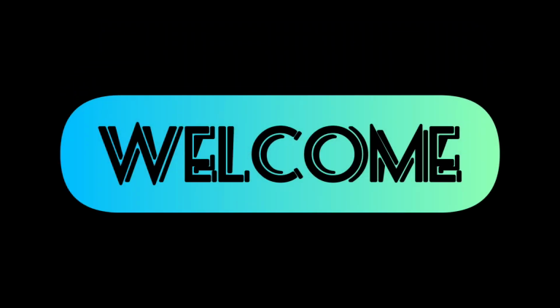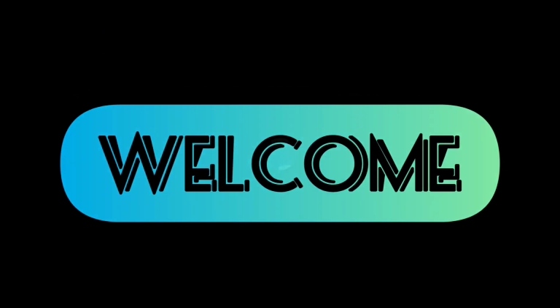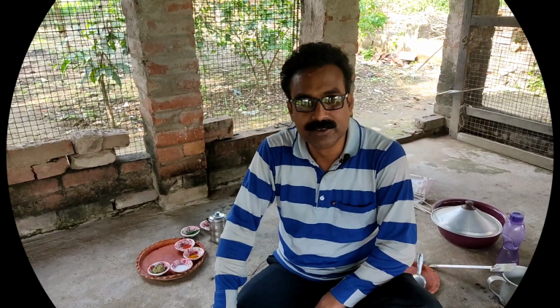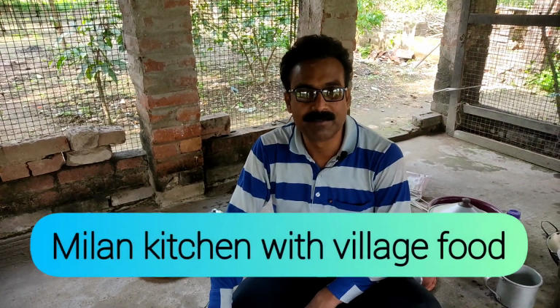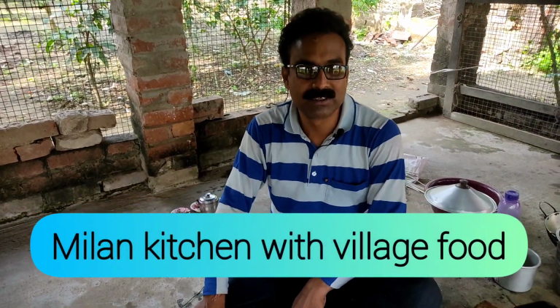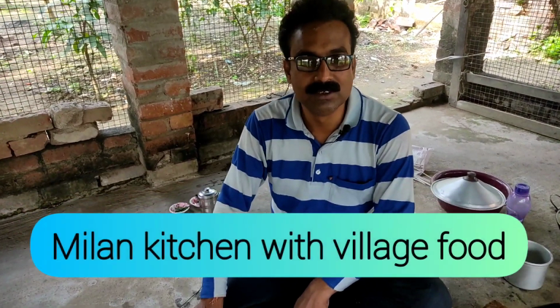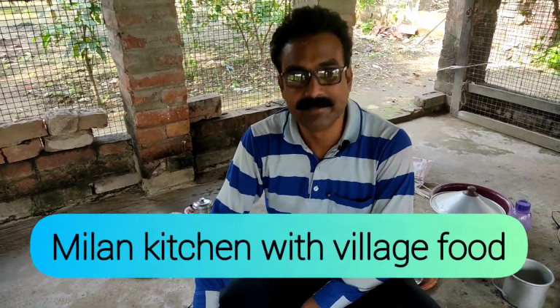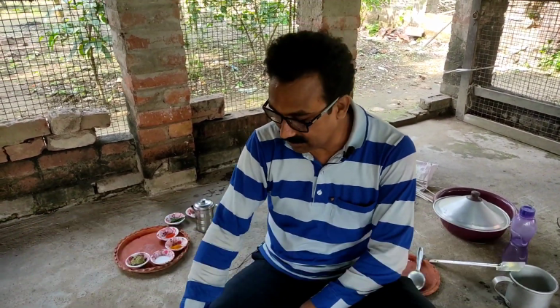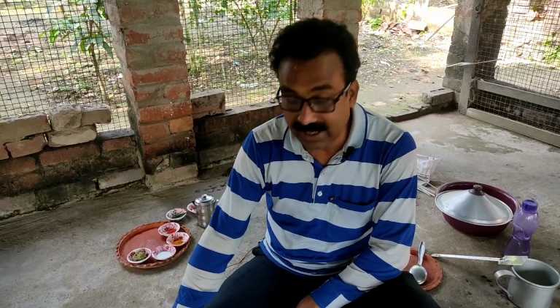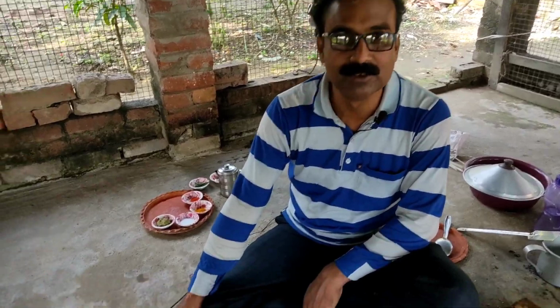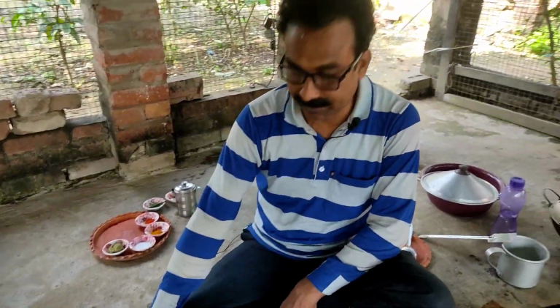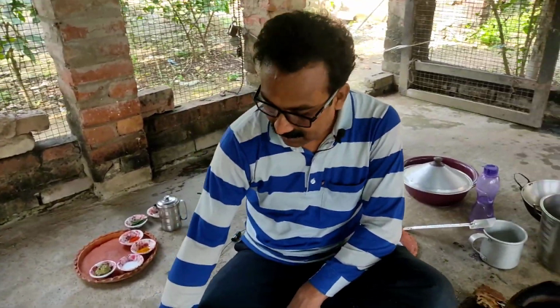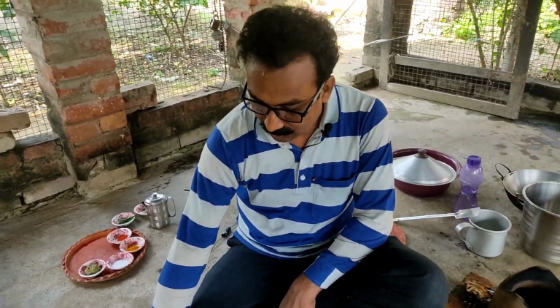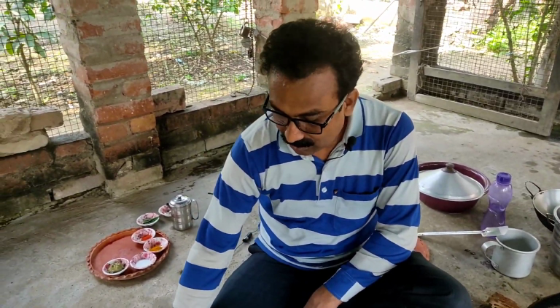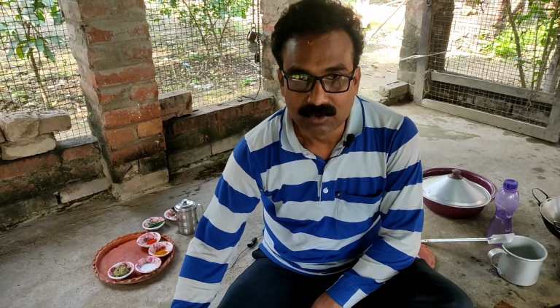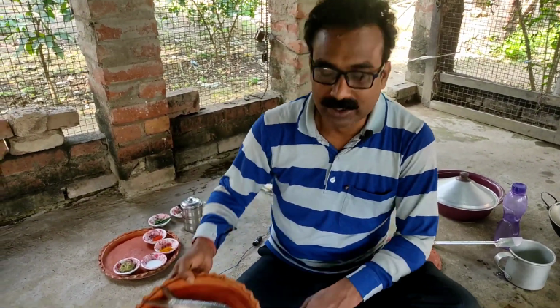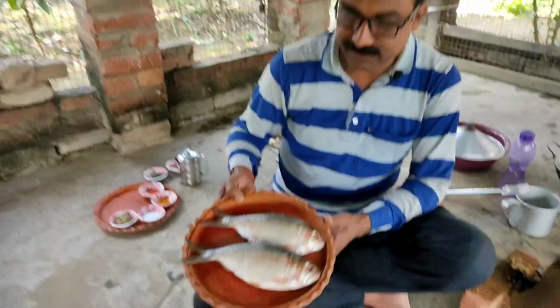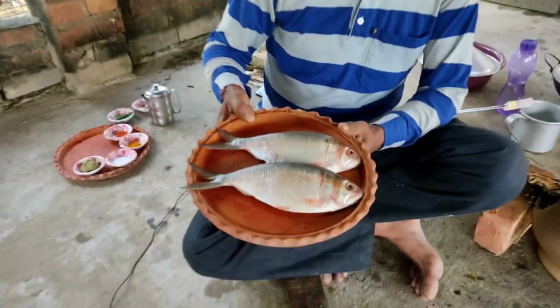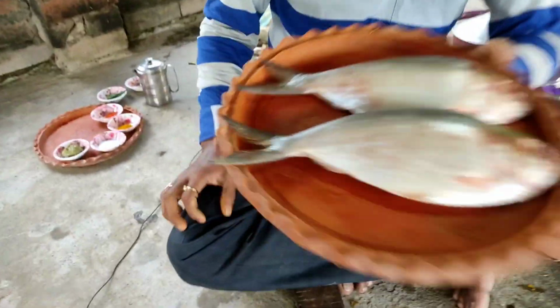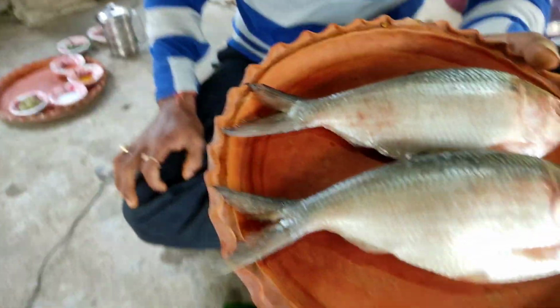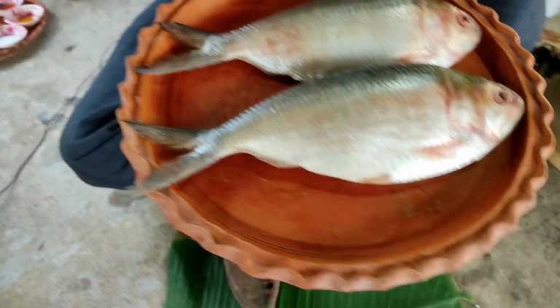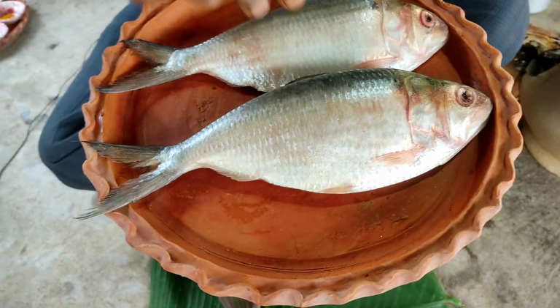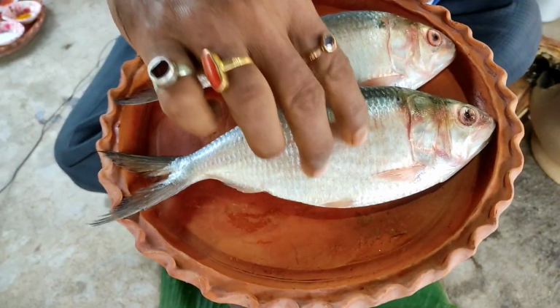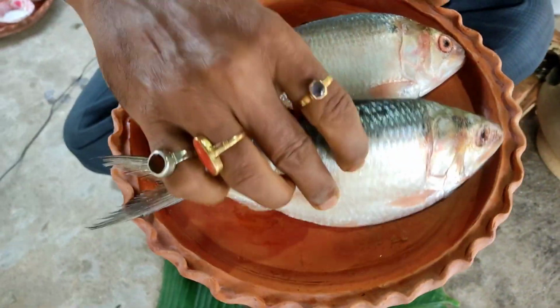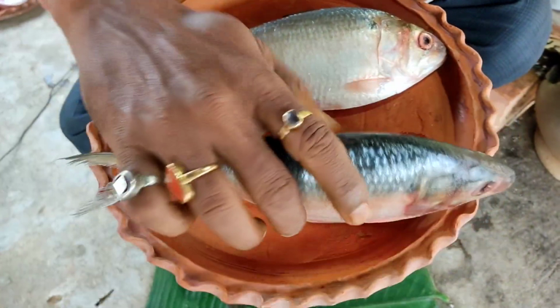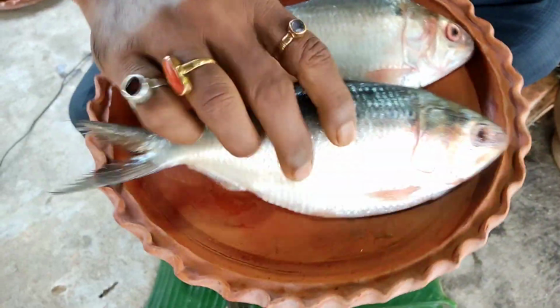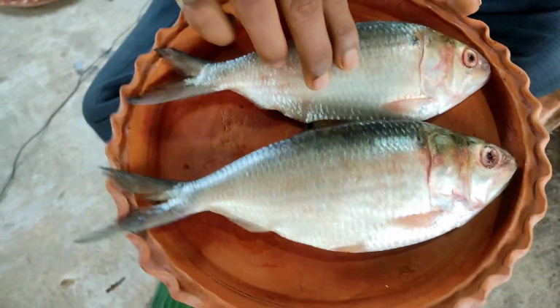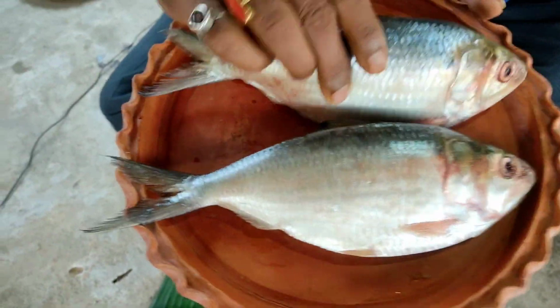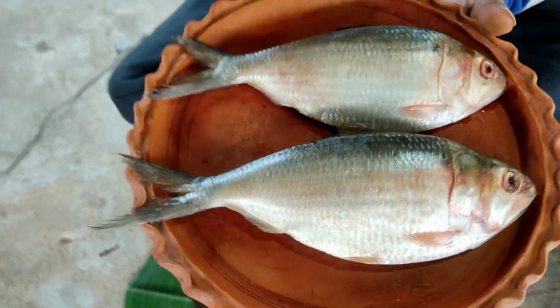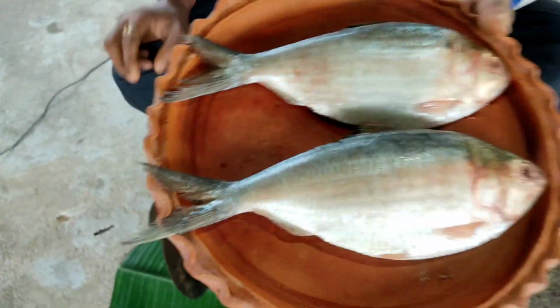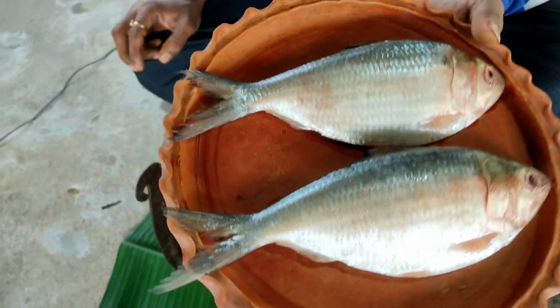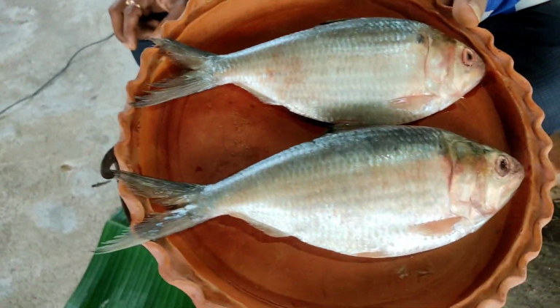Milan Kitchen Village — Millon Kitchen Village. Please introduce yourself. I am going to show you a few more details.